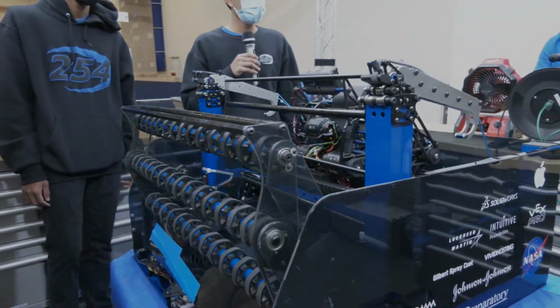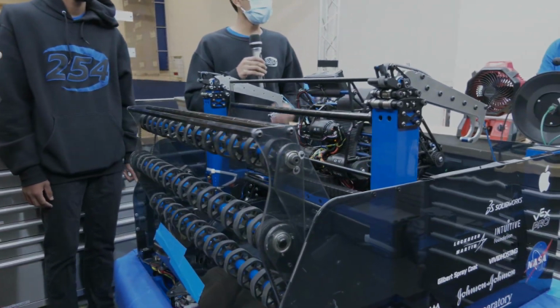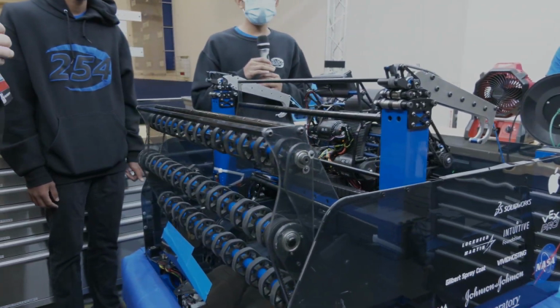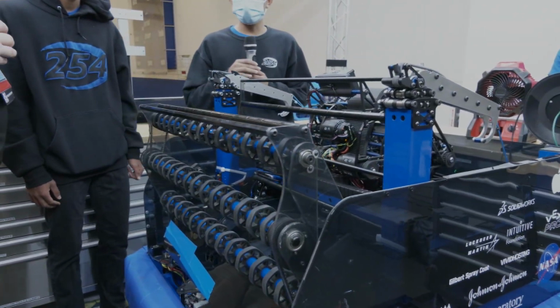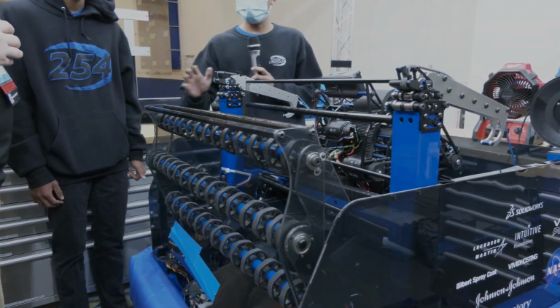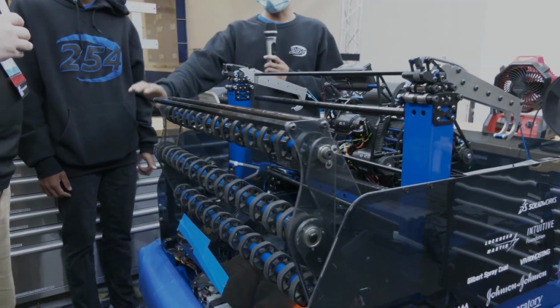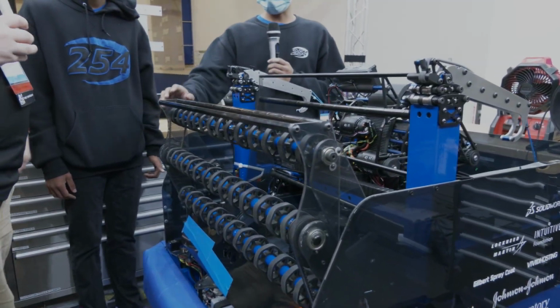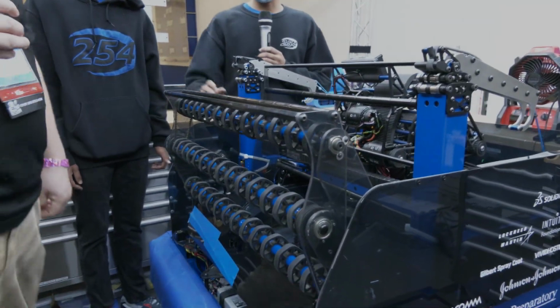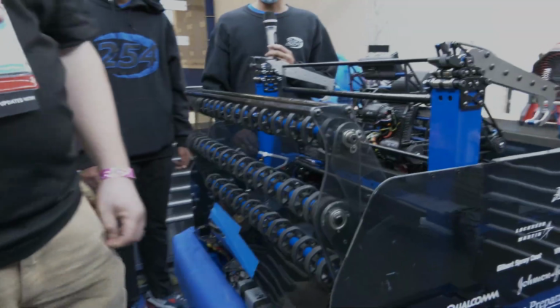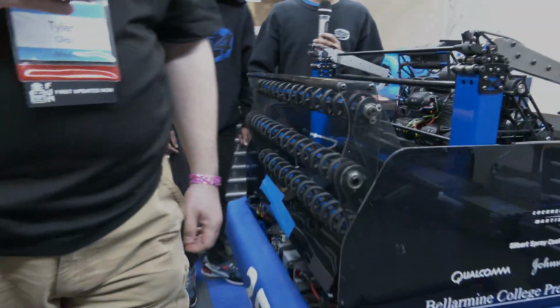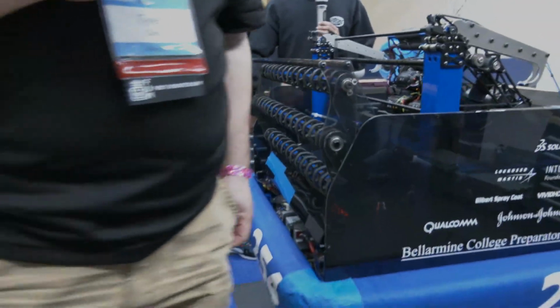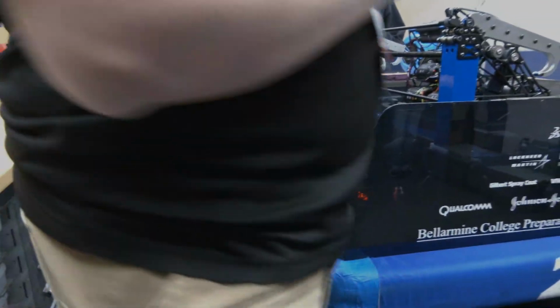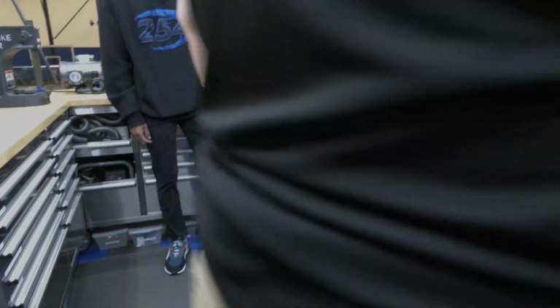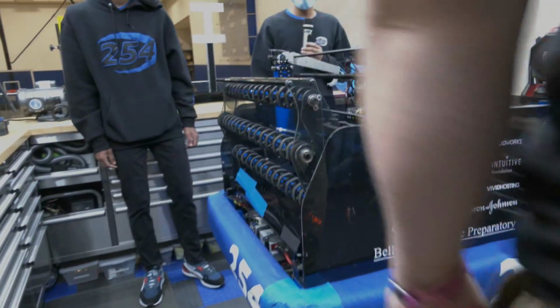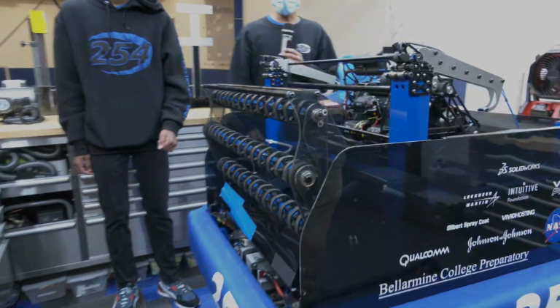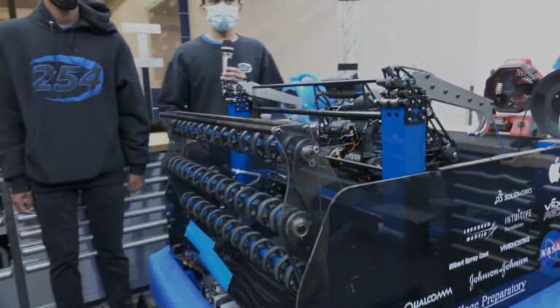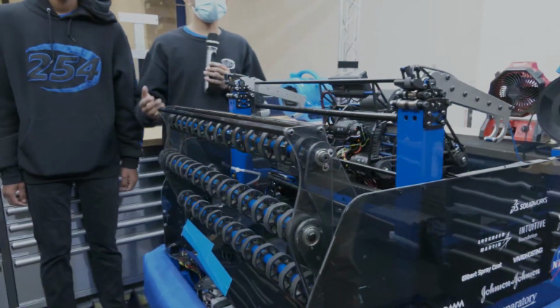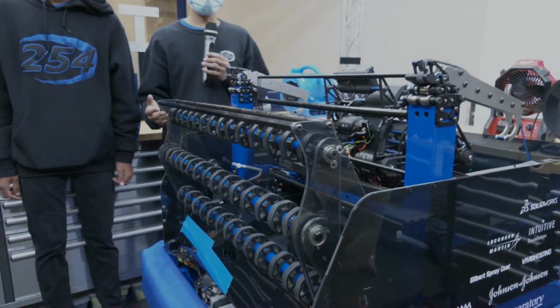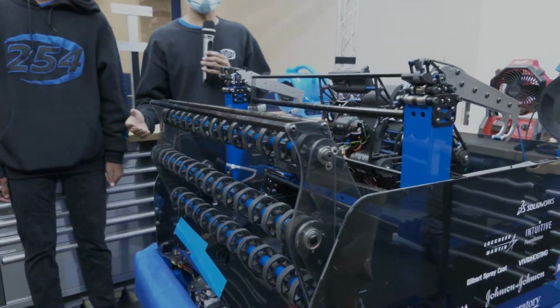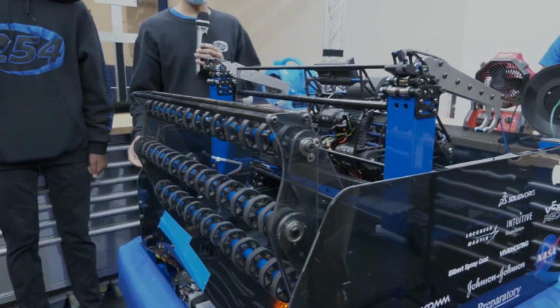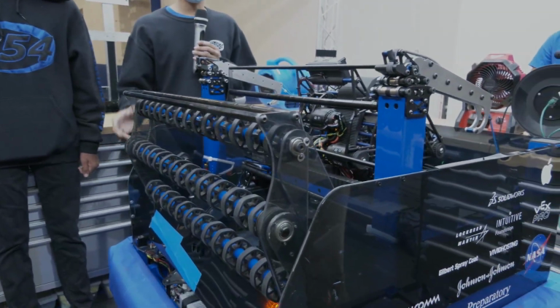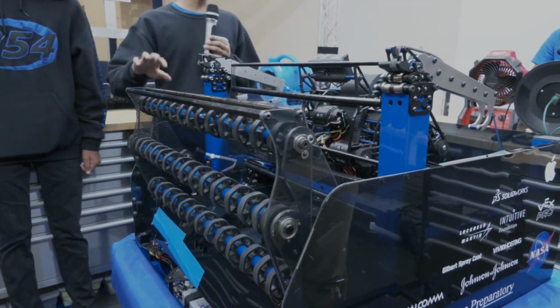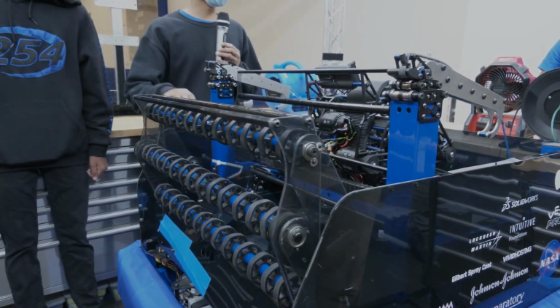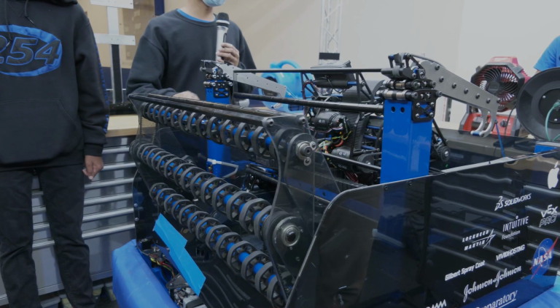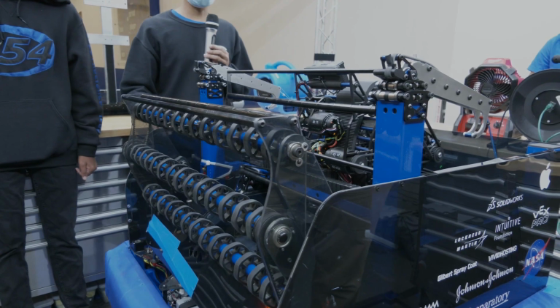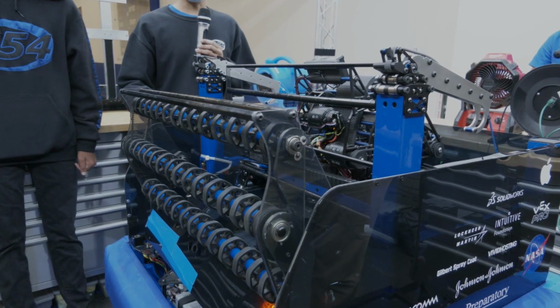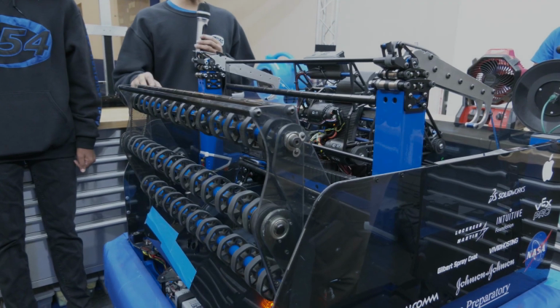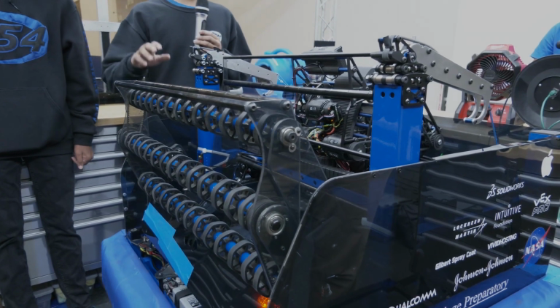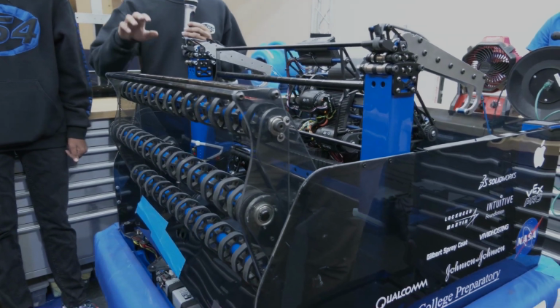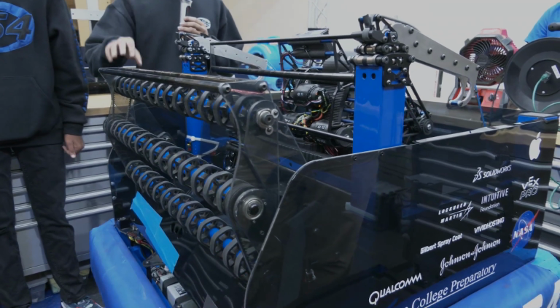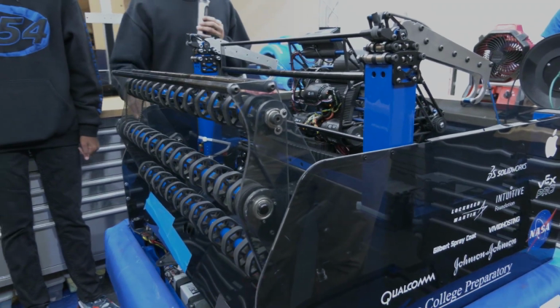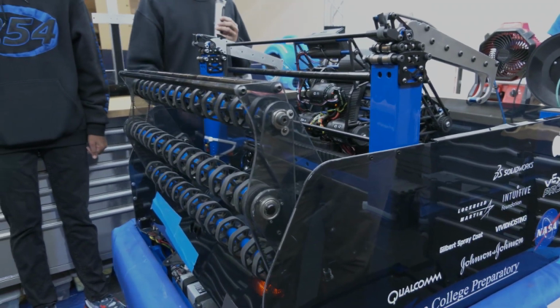Now let's do the intake. We just deploy the intake — we have a non-parallel four bar intake. We use two inch flex wheels on the intake.